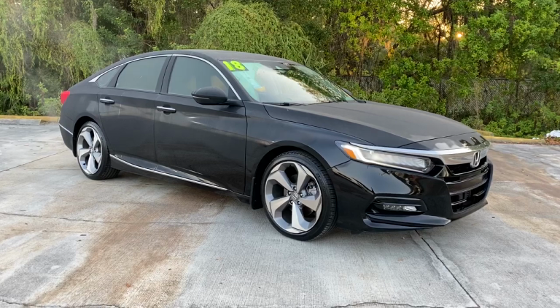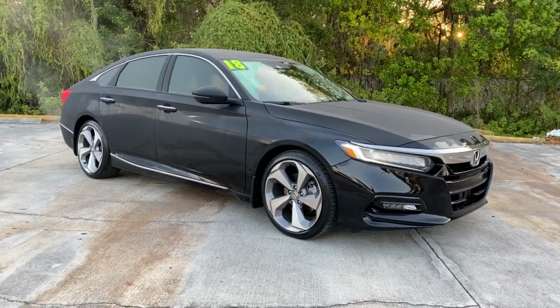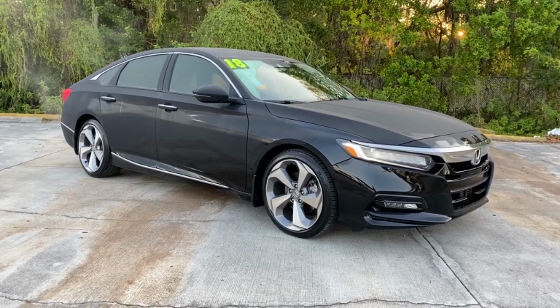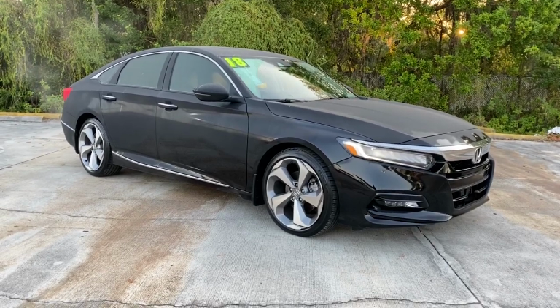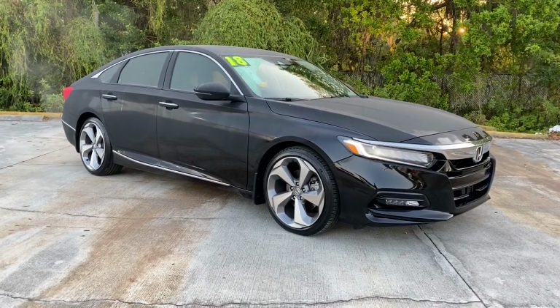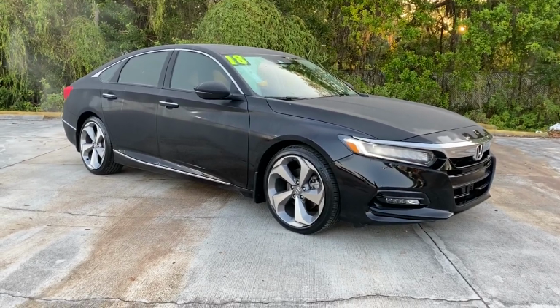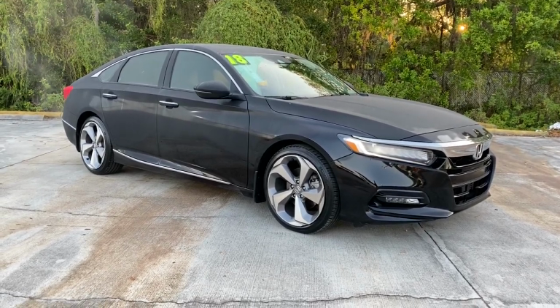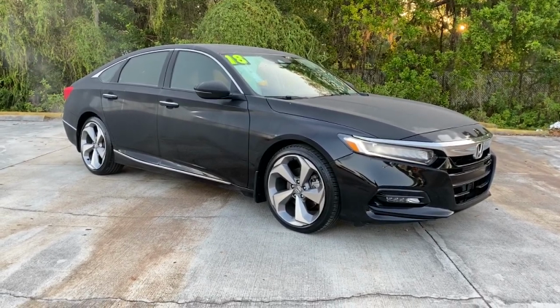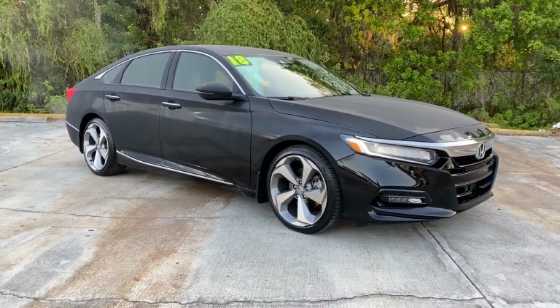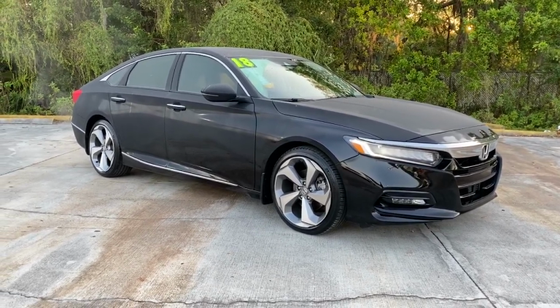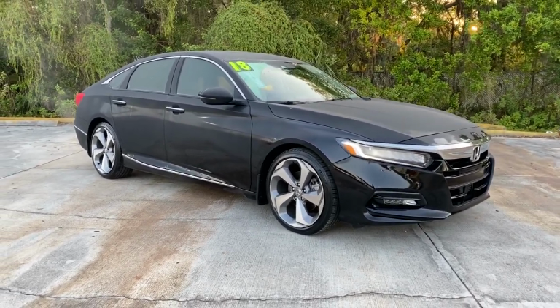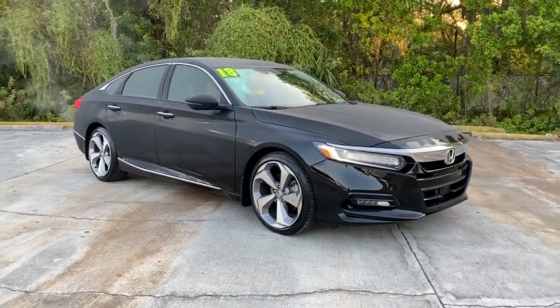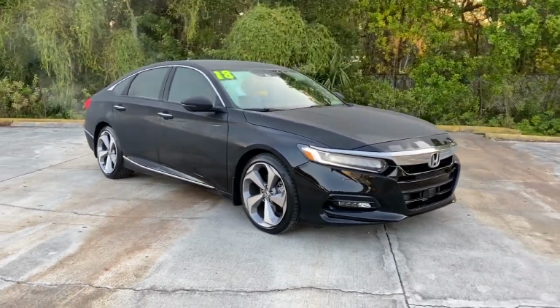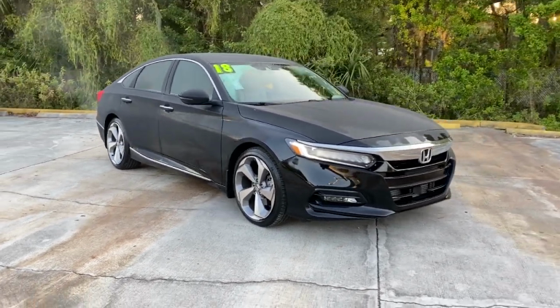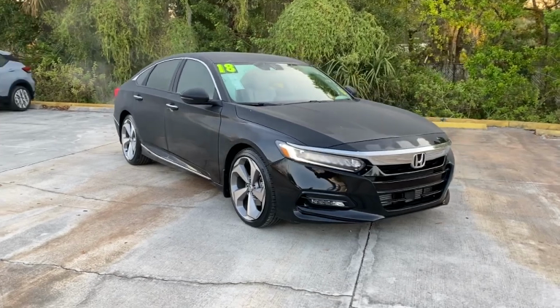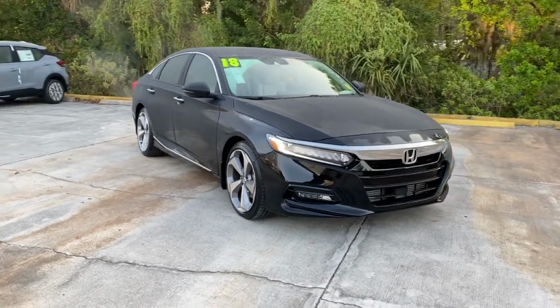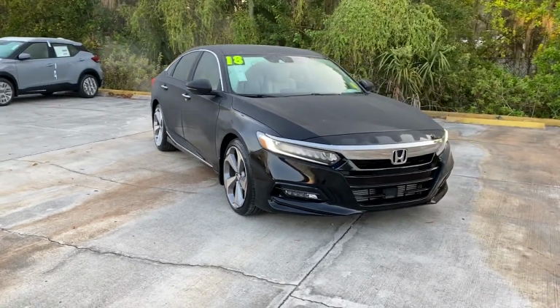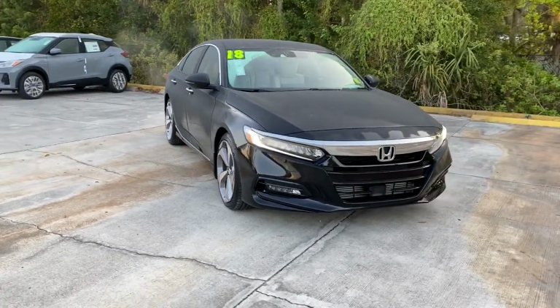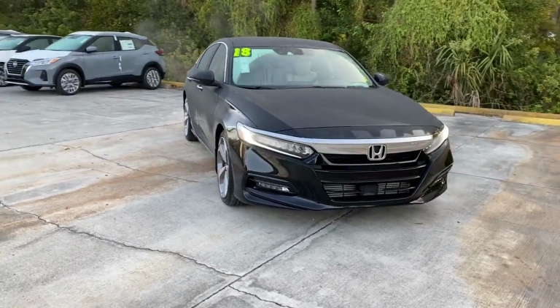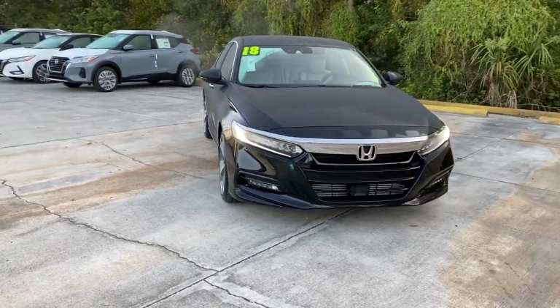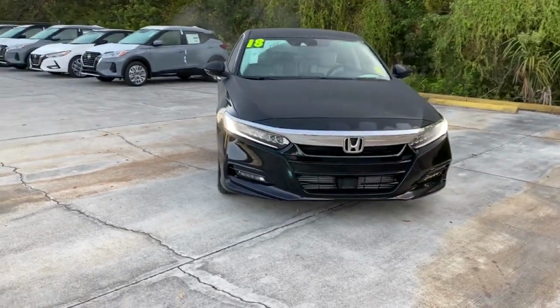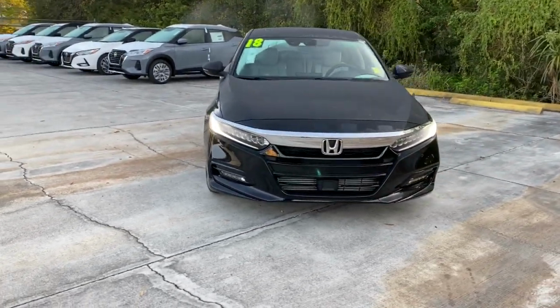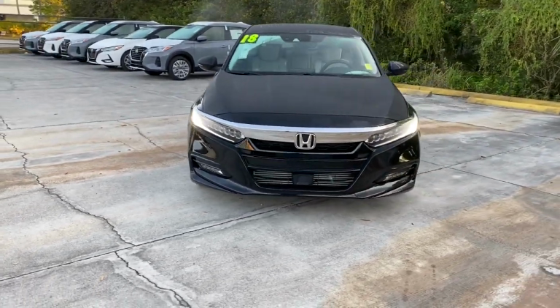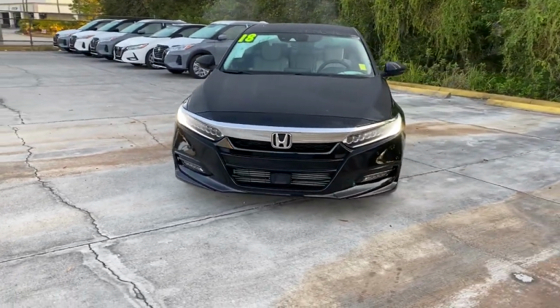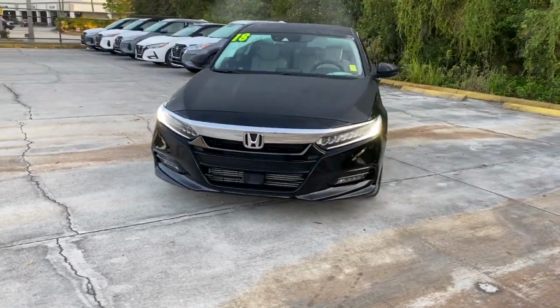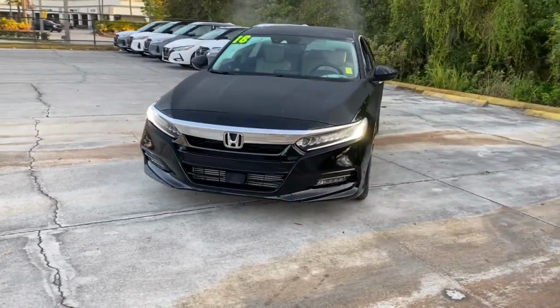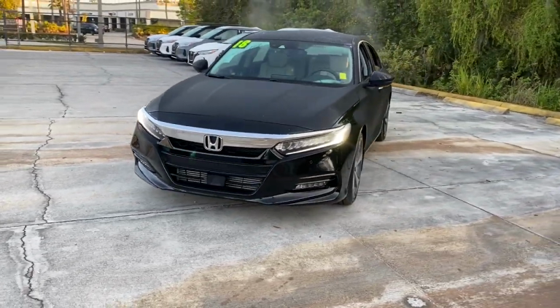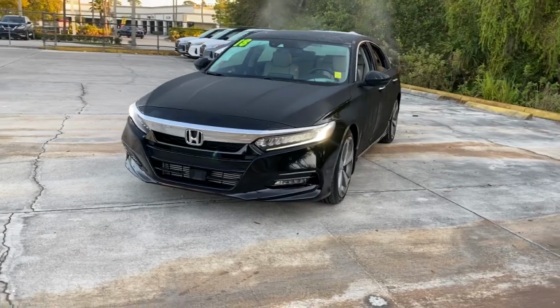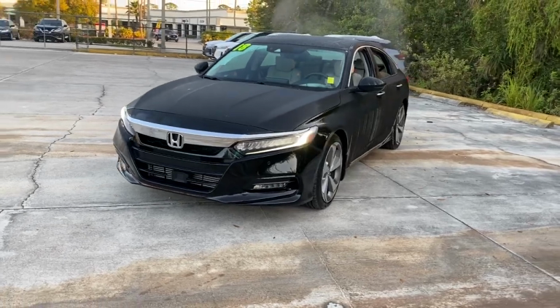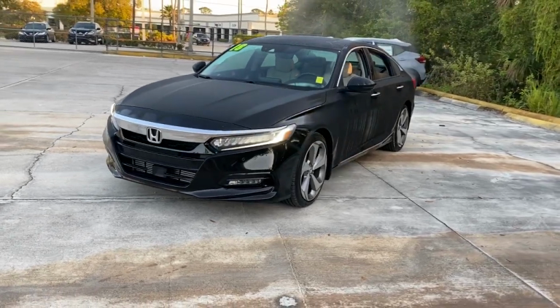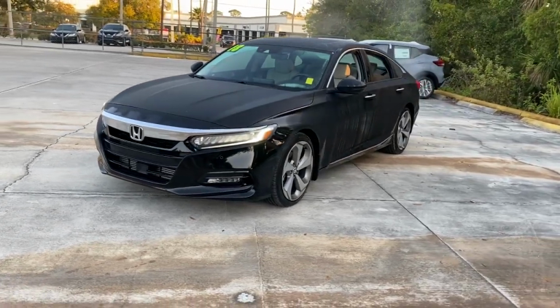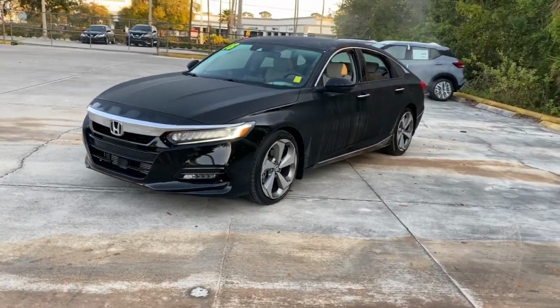Go home happy with the 2018 Honda Accord. With less than 35,000 miles on it, here's the Honda Accord, the iconic midsize sedan that sets the standard for others to follow.